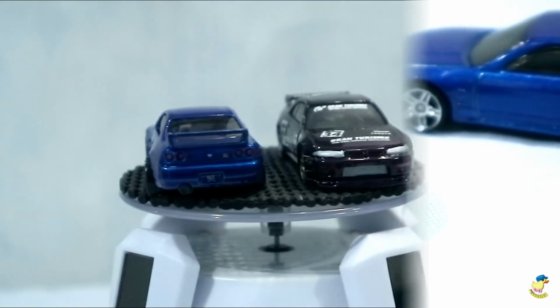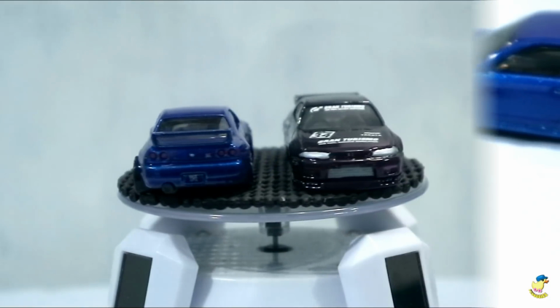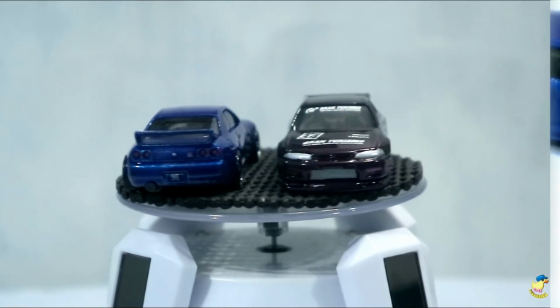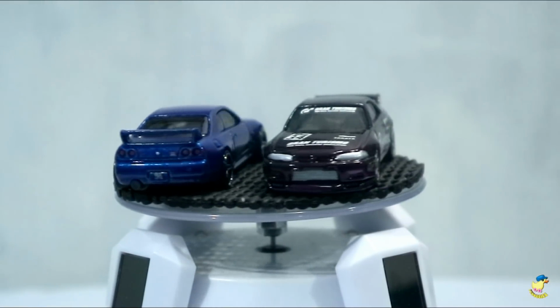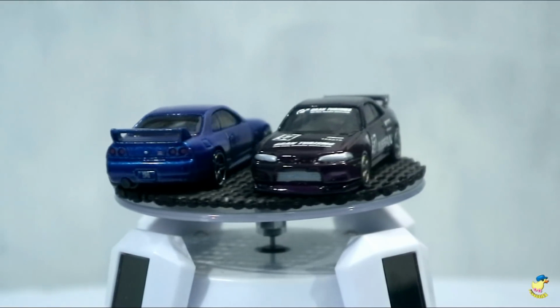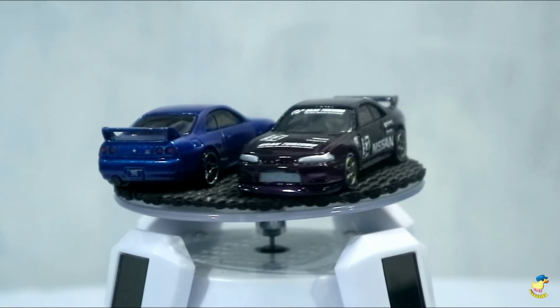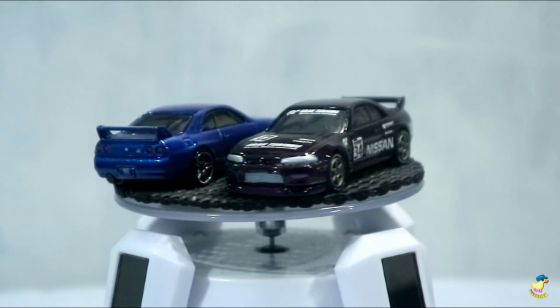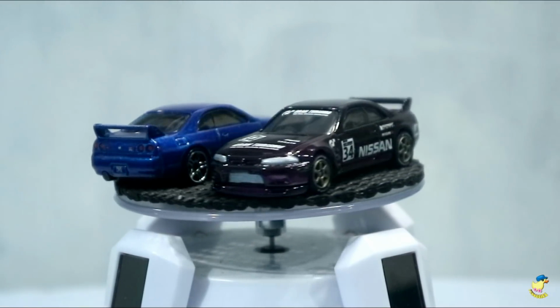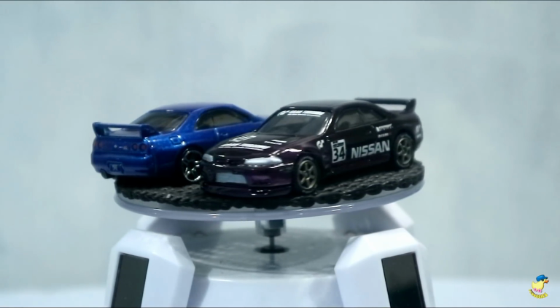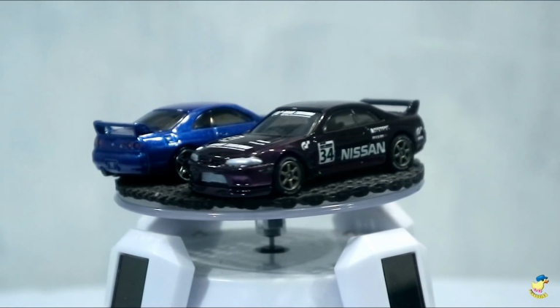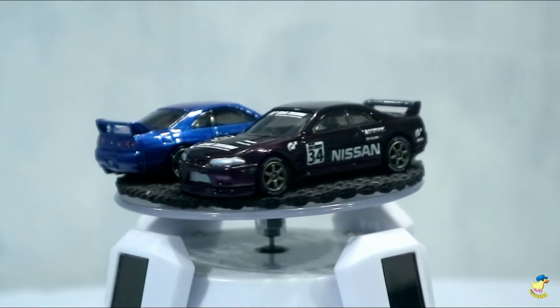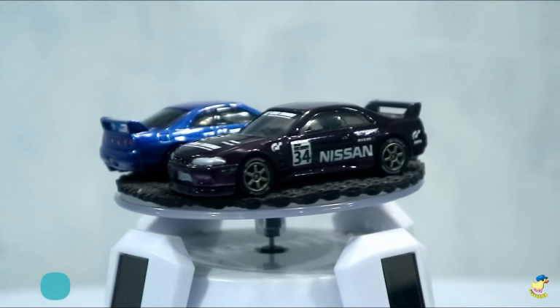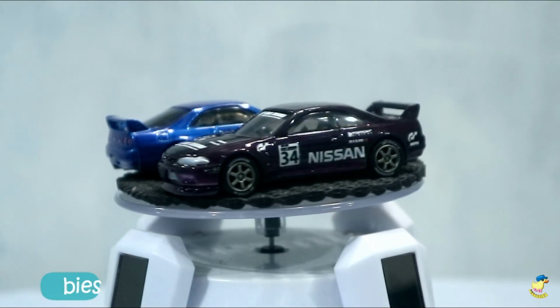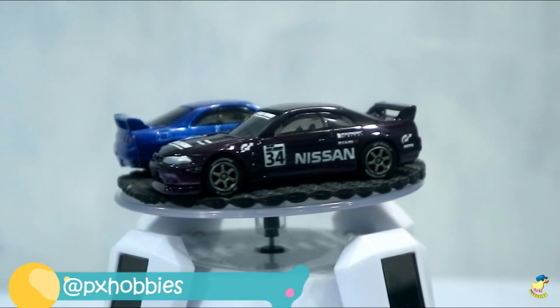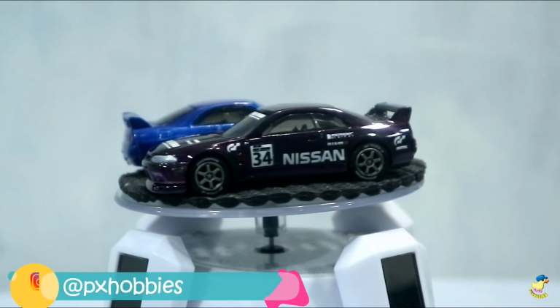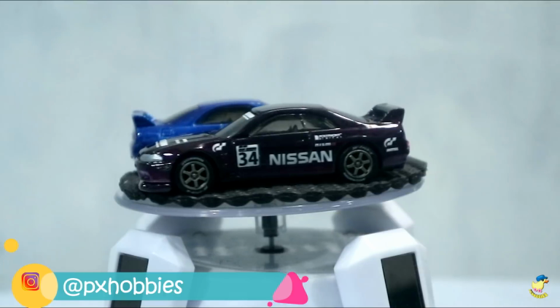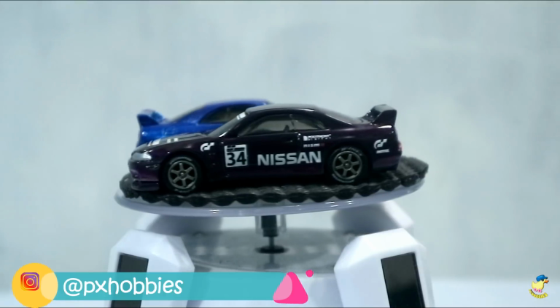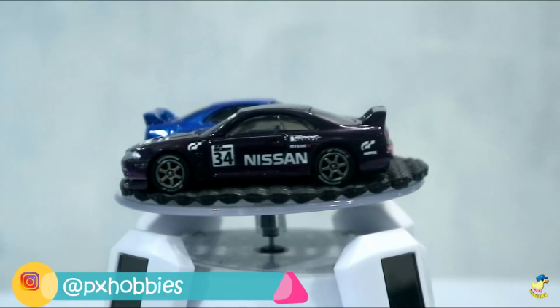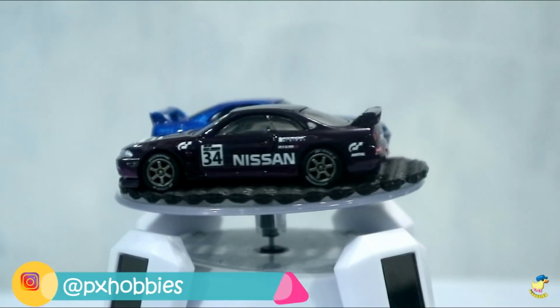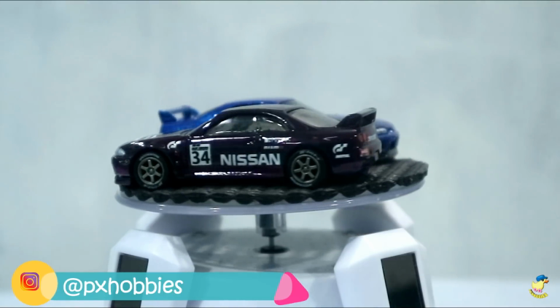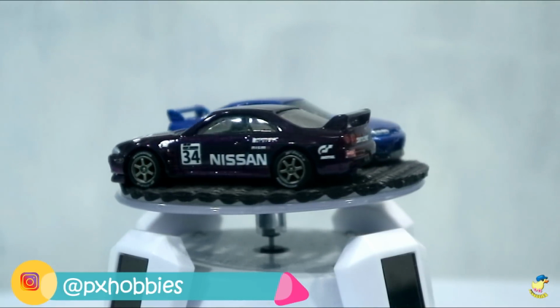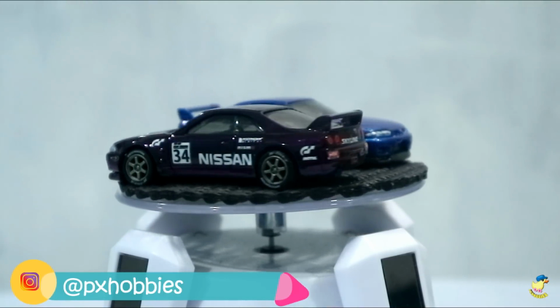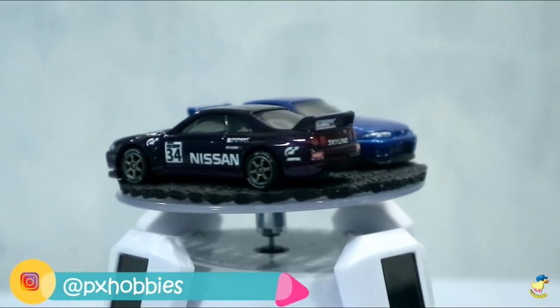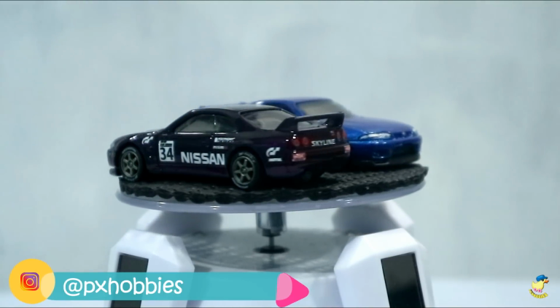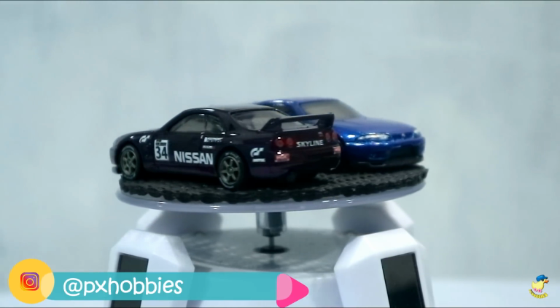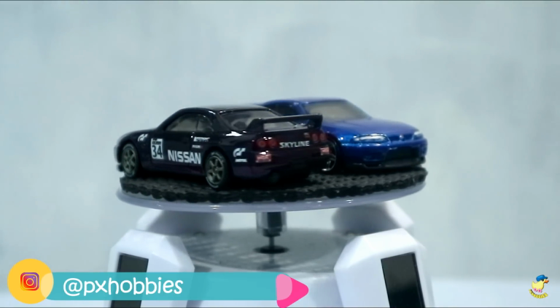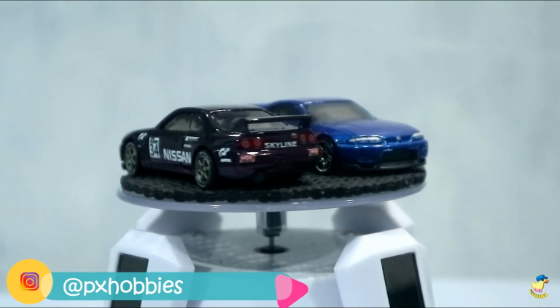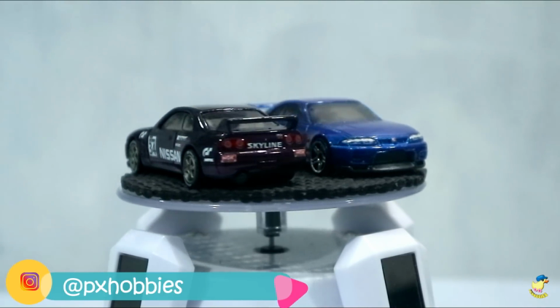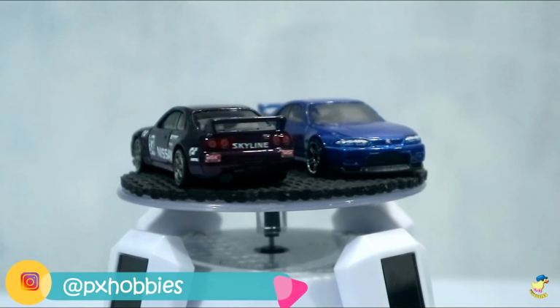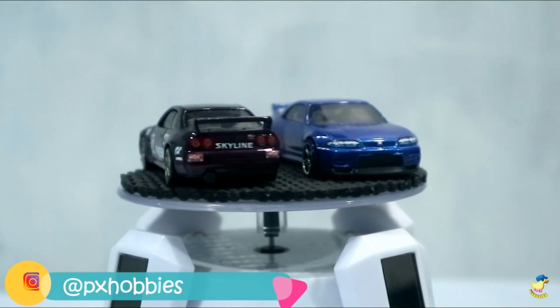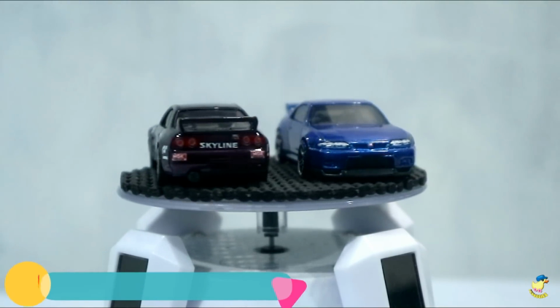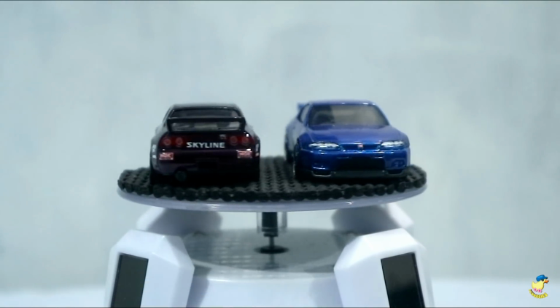Hello, selamat pagi, siang, sore, ataupun malam. Yo, ketemu lagi dengan saya, Pak Ung dari VX Hobbies.